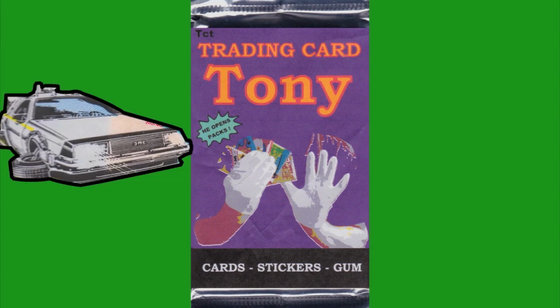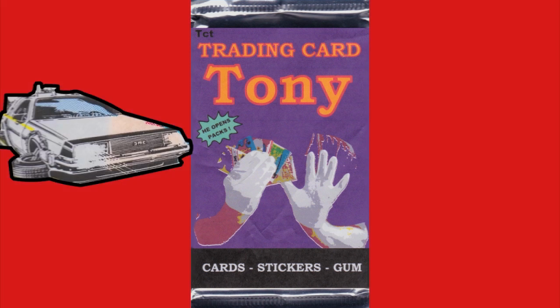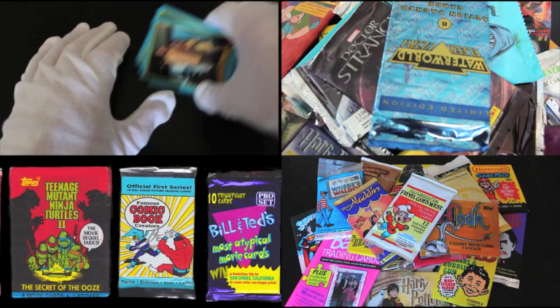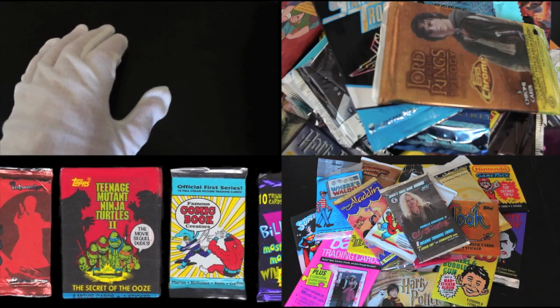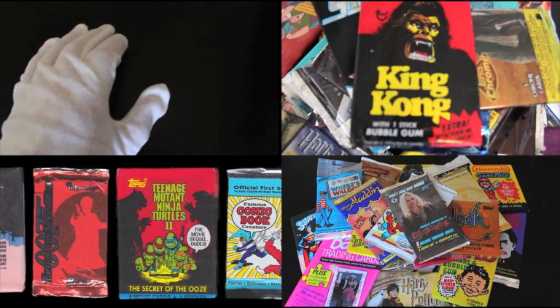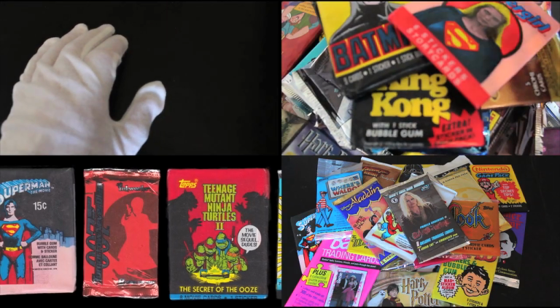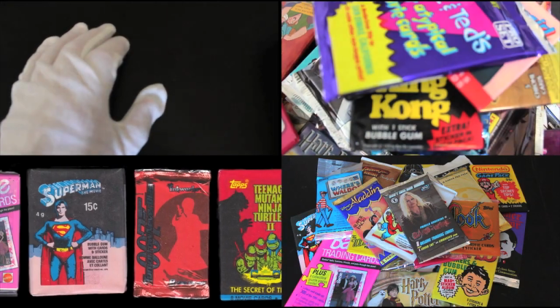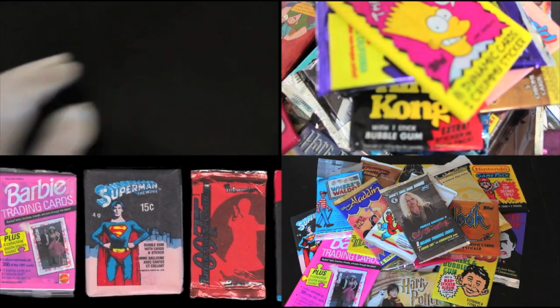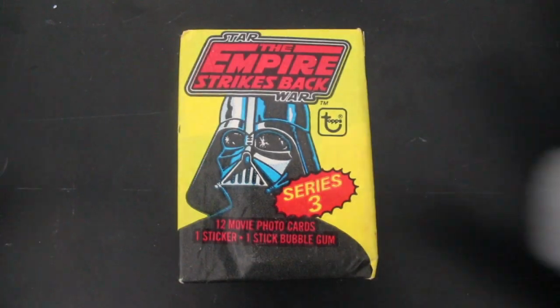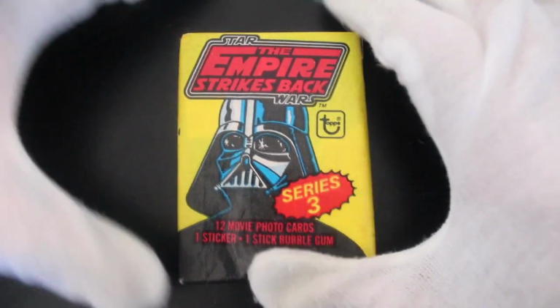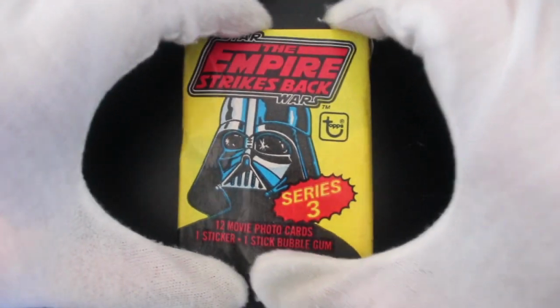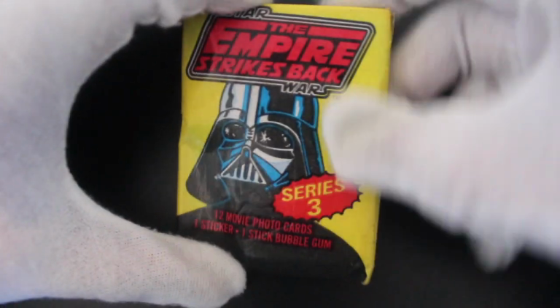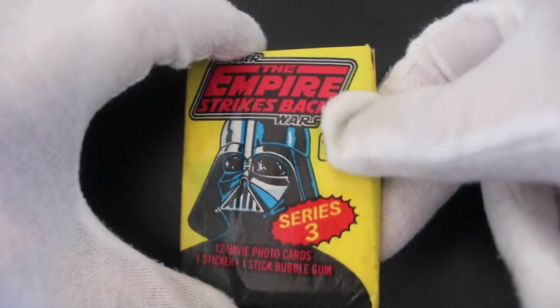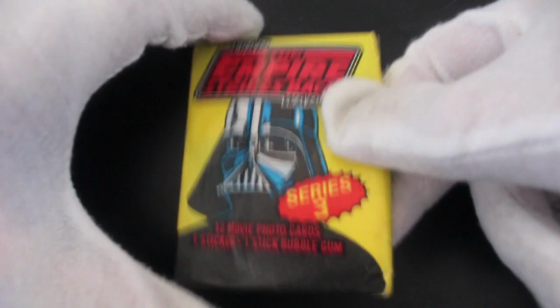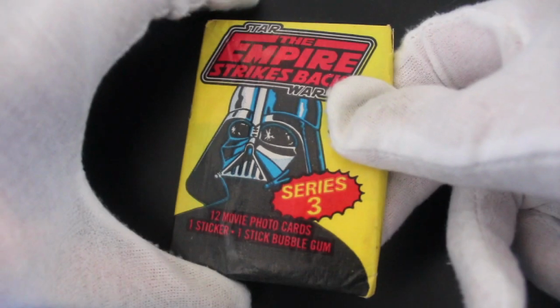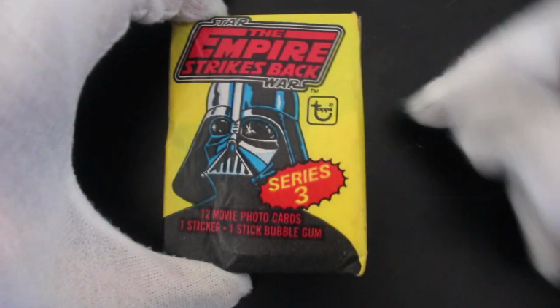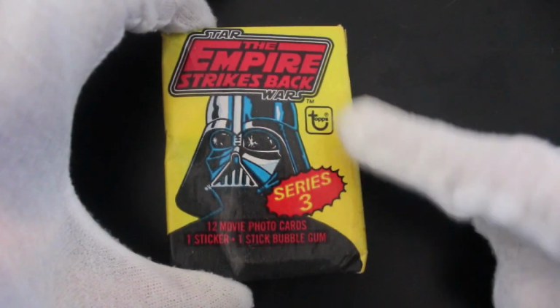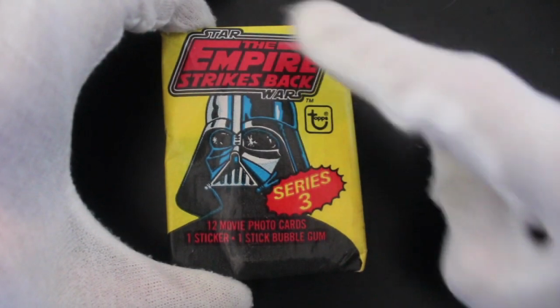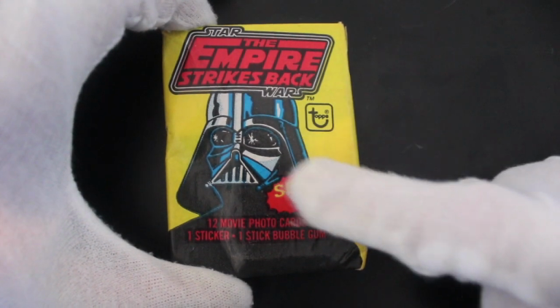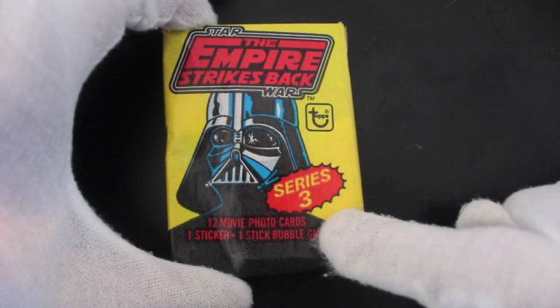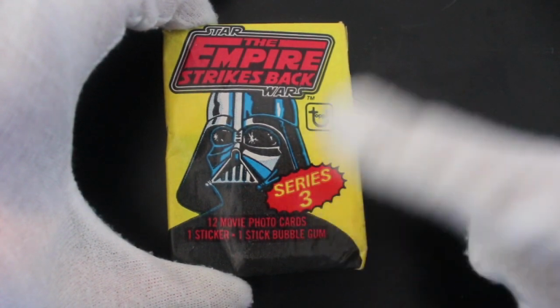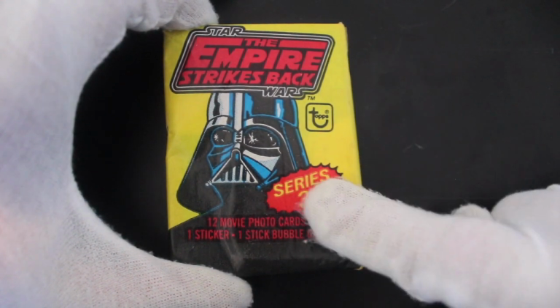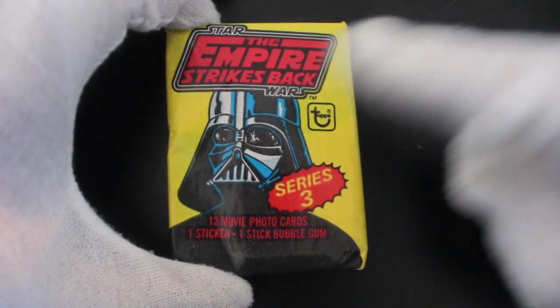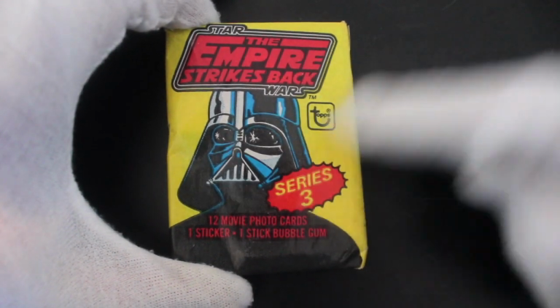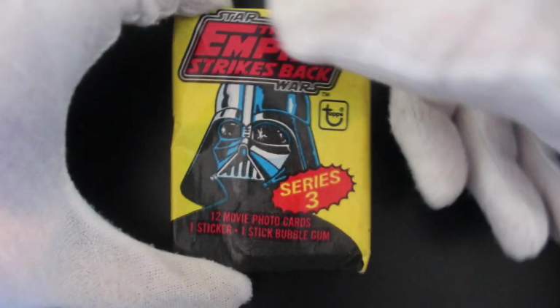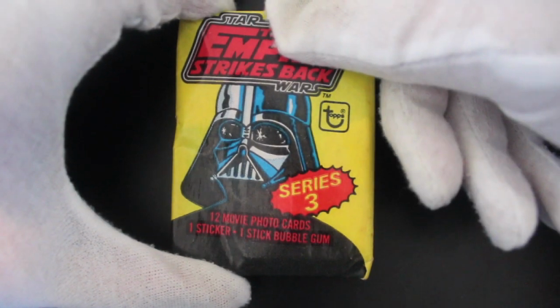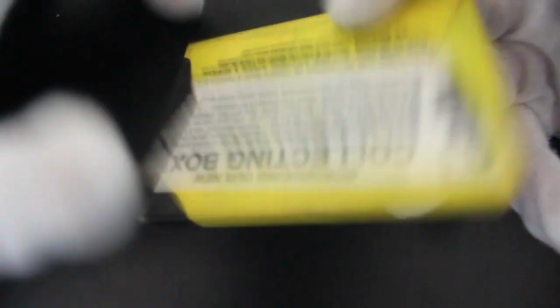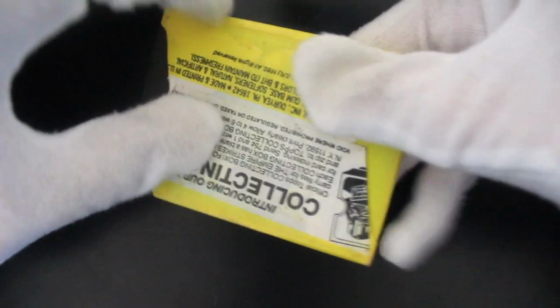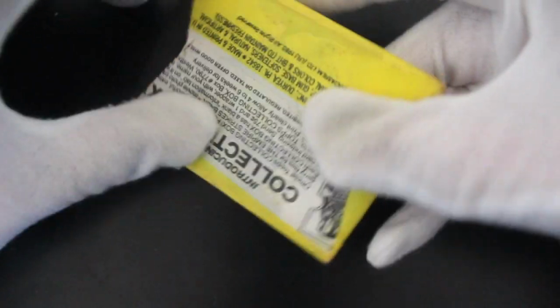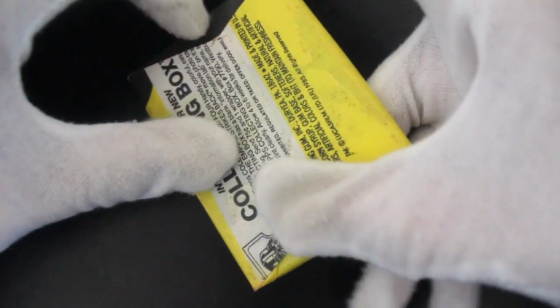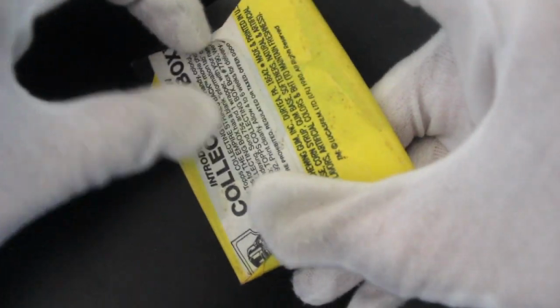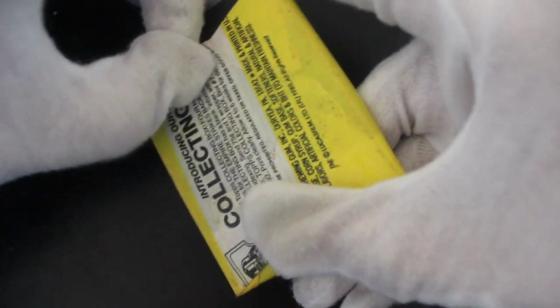Hello, it's me, Trading Card Tony. We're in another pack today. We've got the Empire Strikes Back Star Wars Series 3 today. Let's delve straight in.